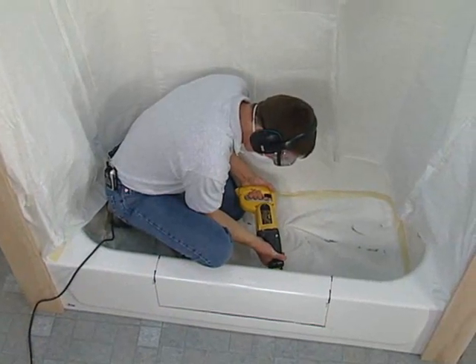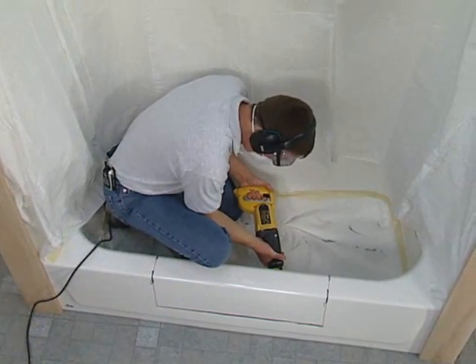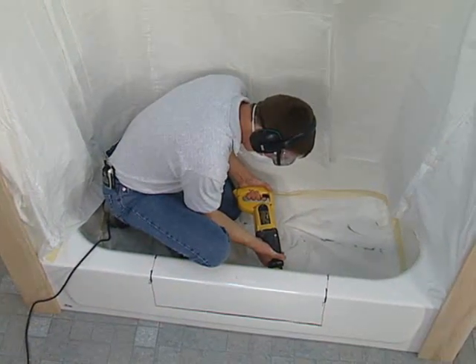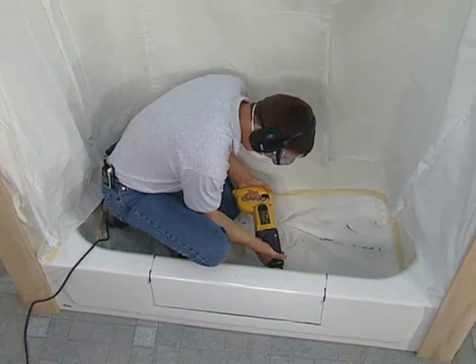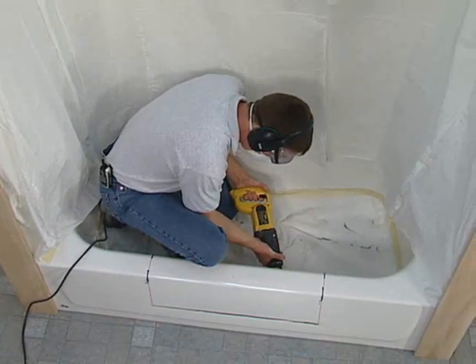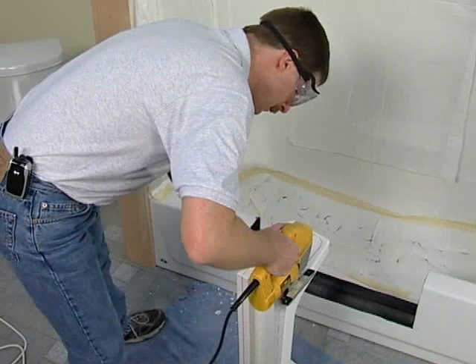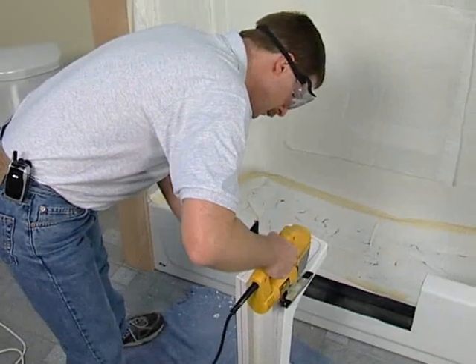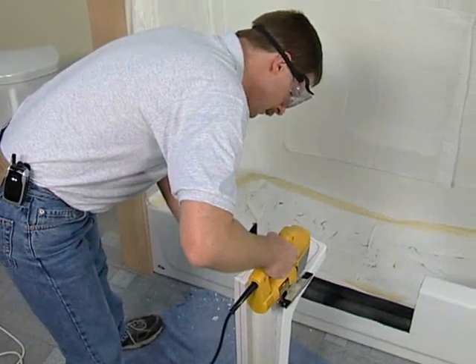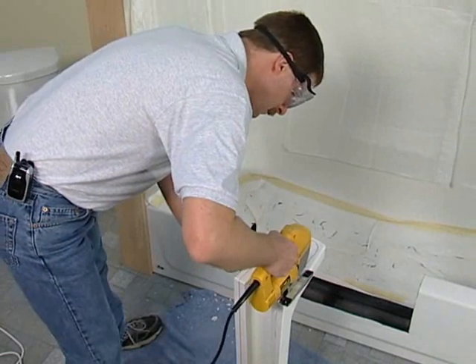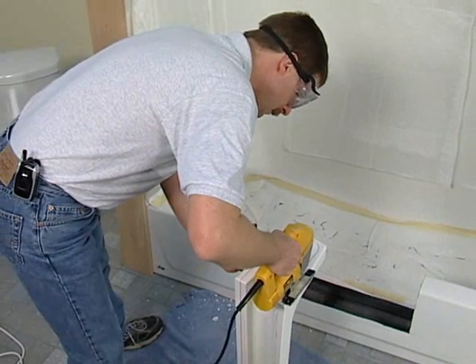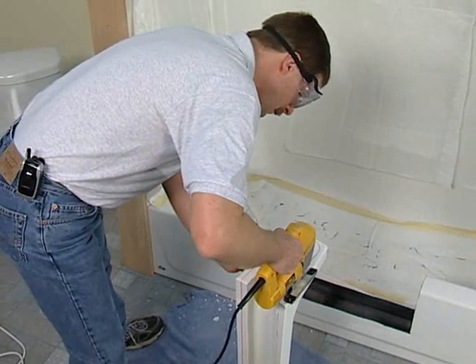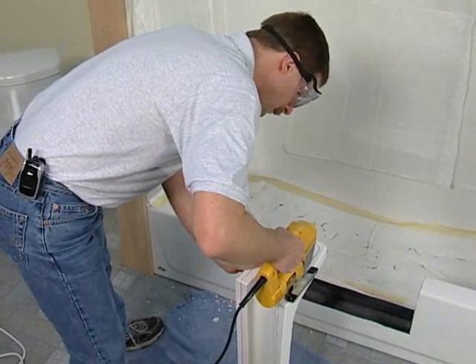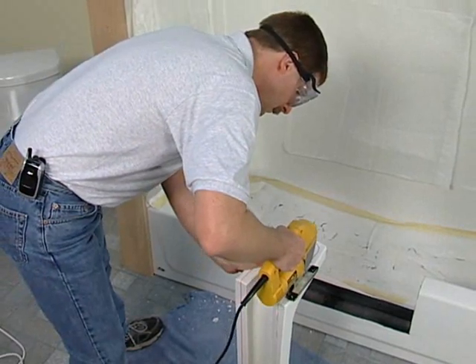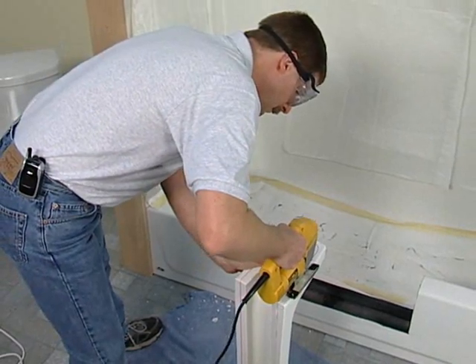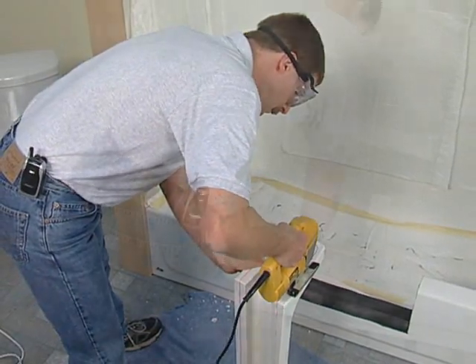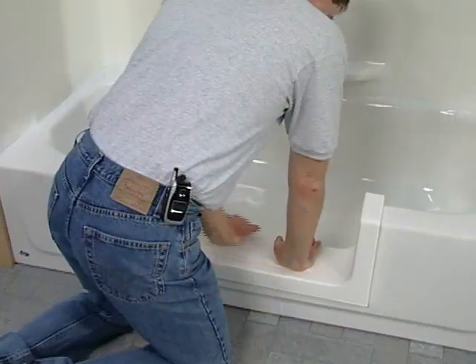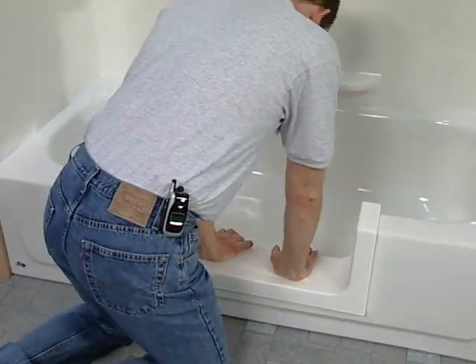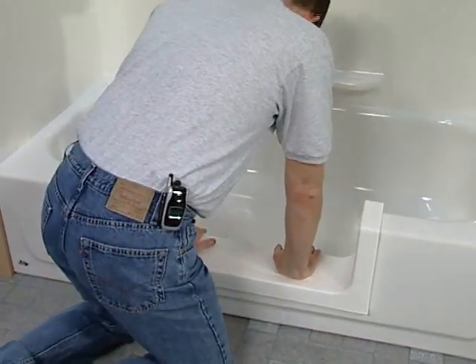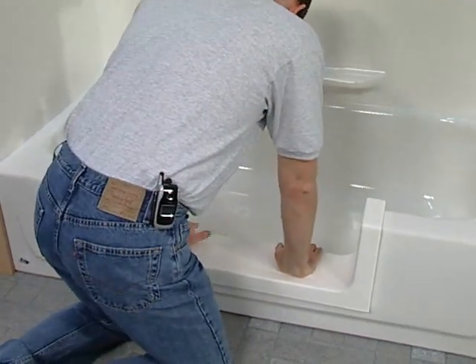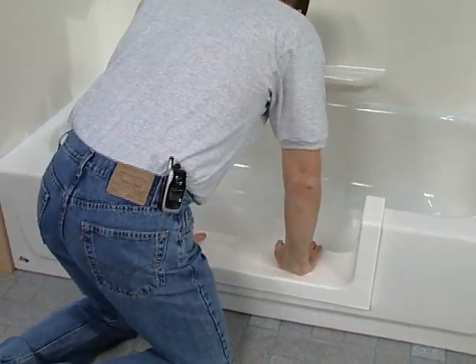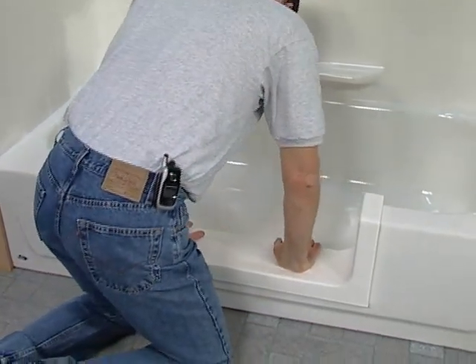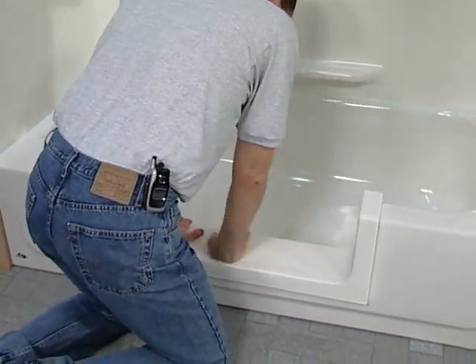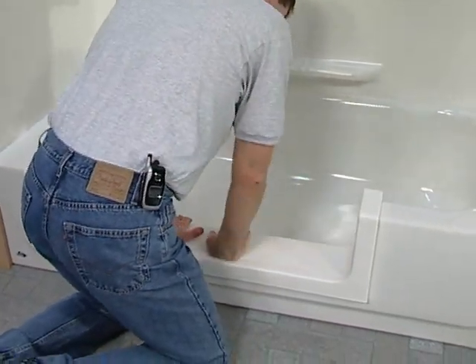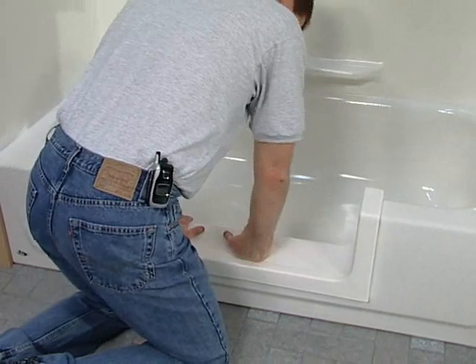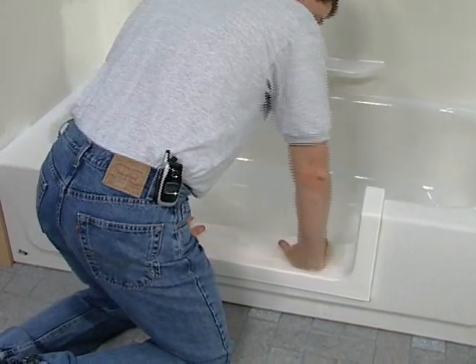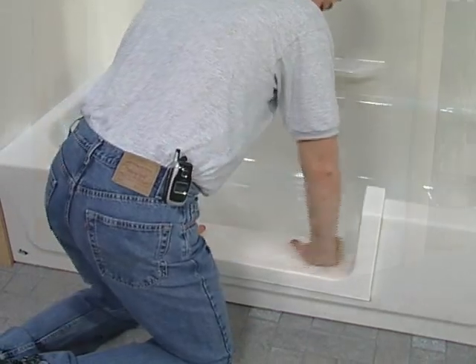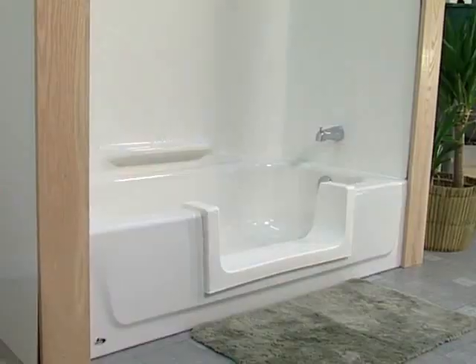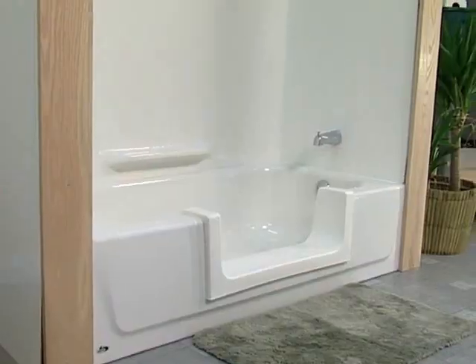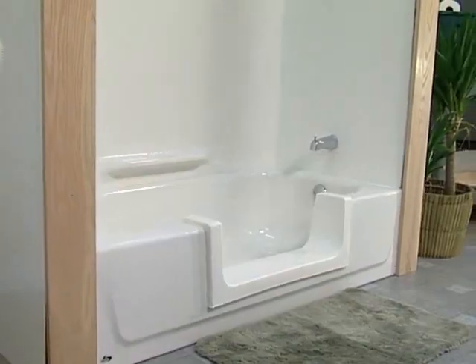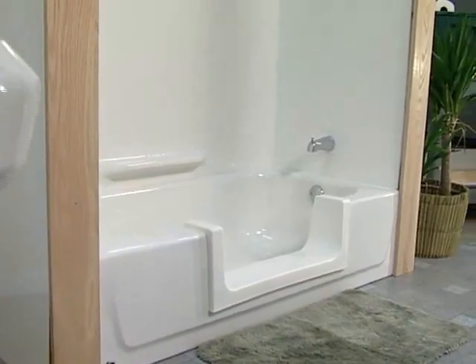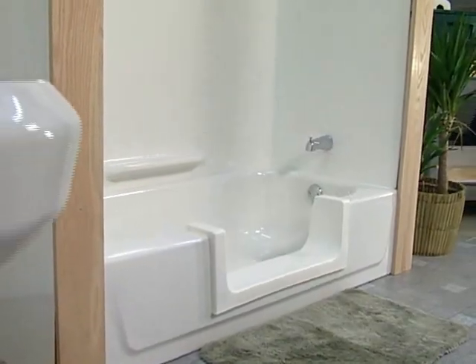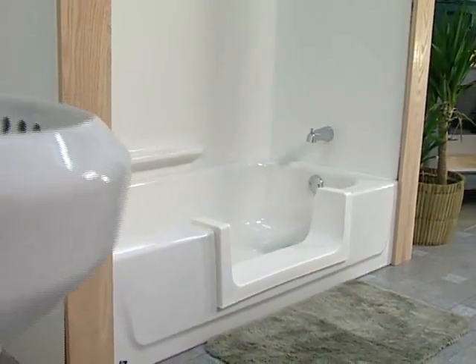Installation of the Safeway Step includes cutting a section of the existing tub and custom fitting the resulting opening with a Safeway Step. This creates a more accessible step-in shower.